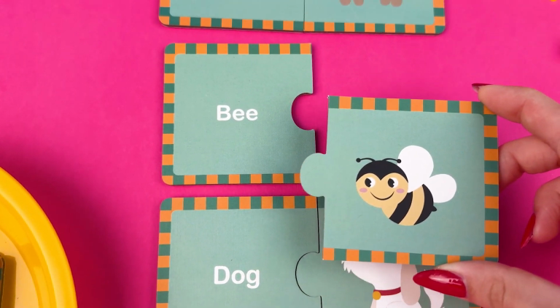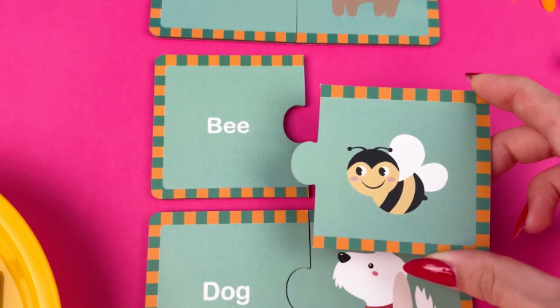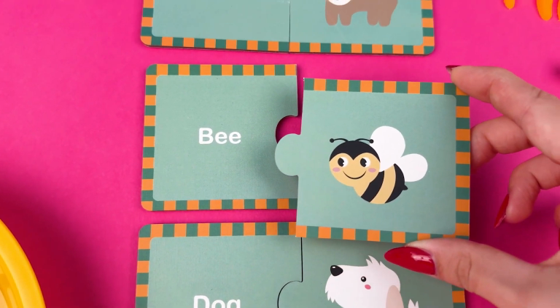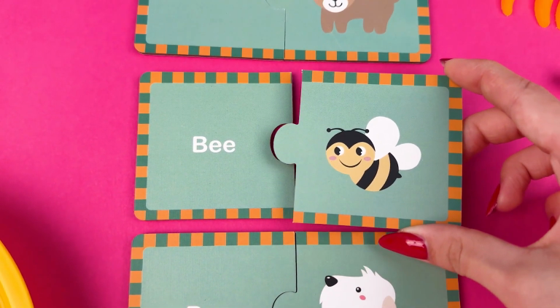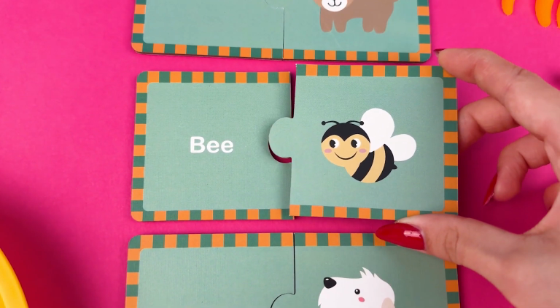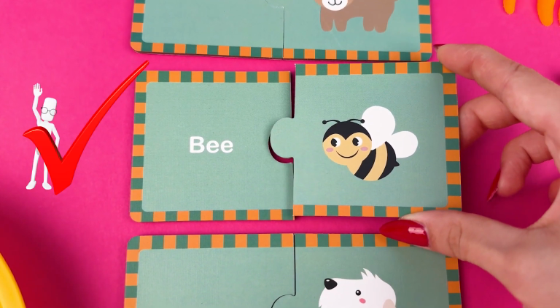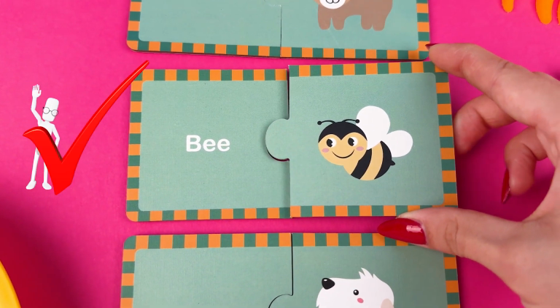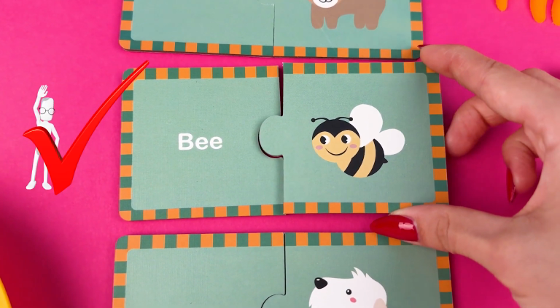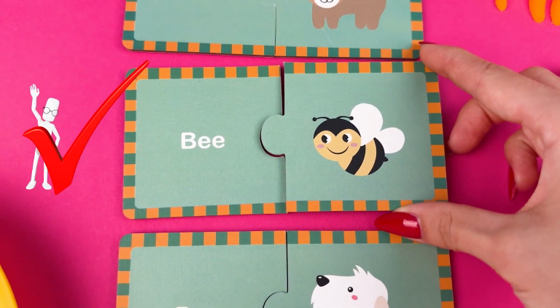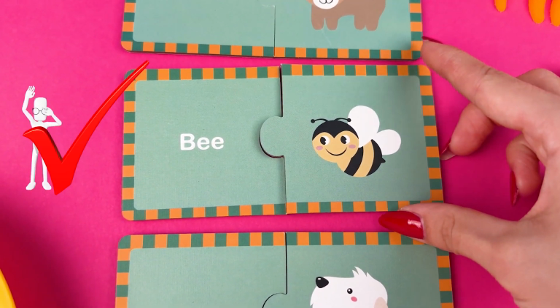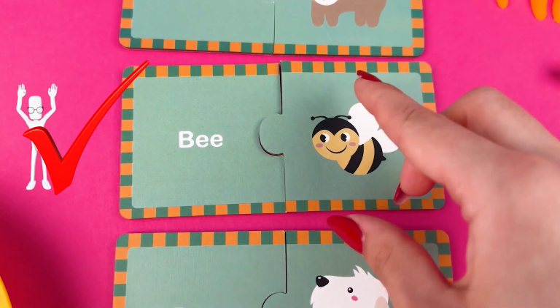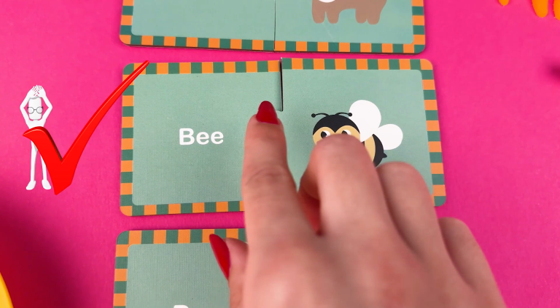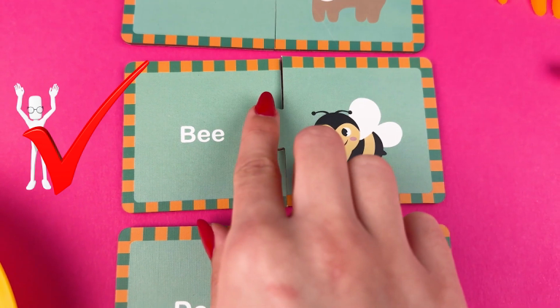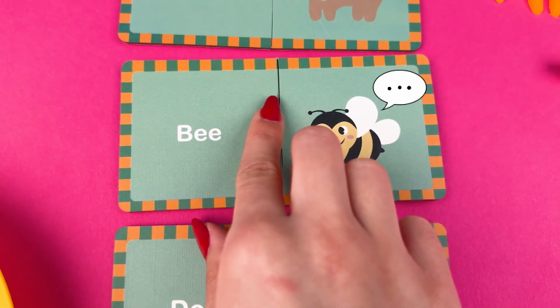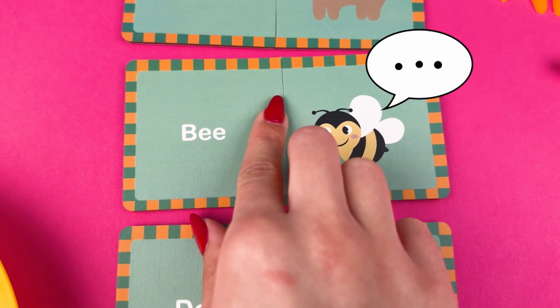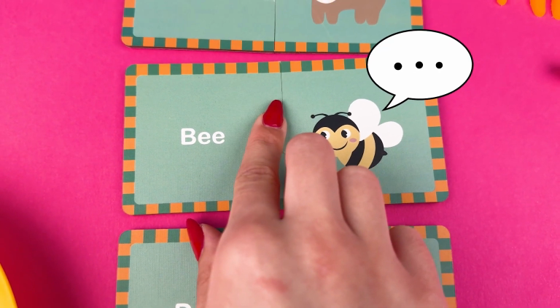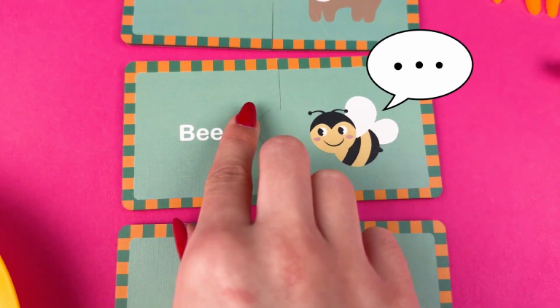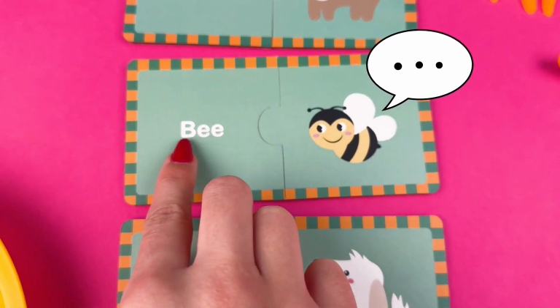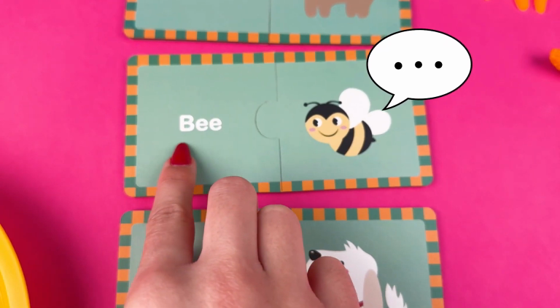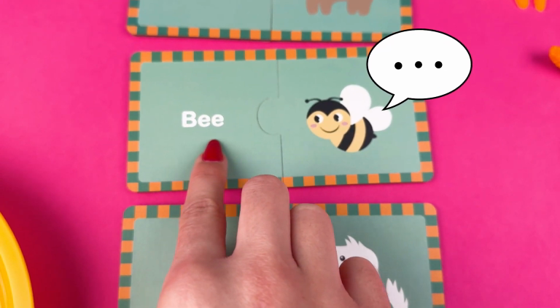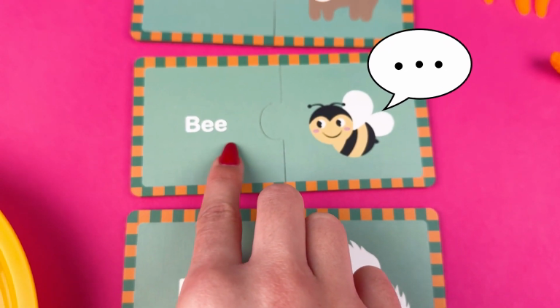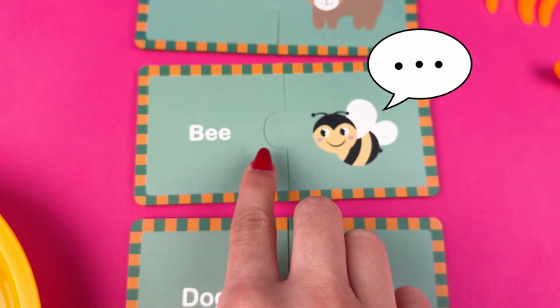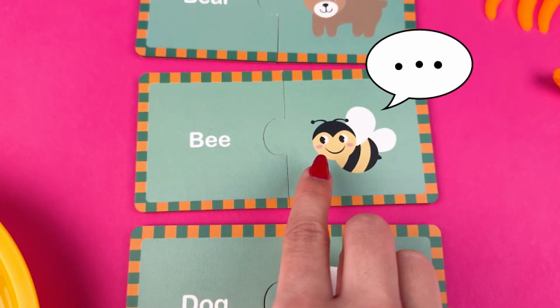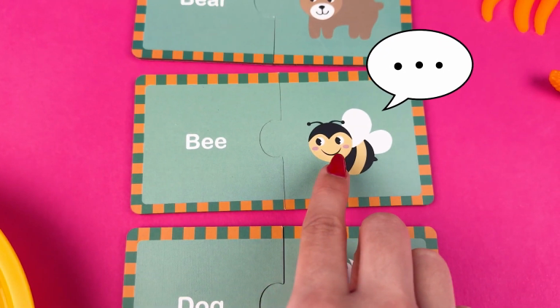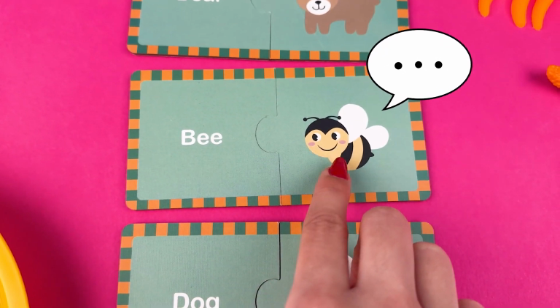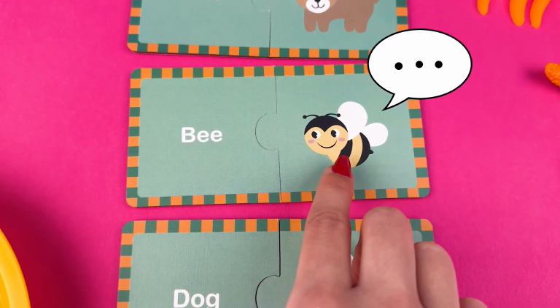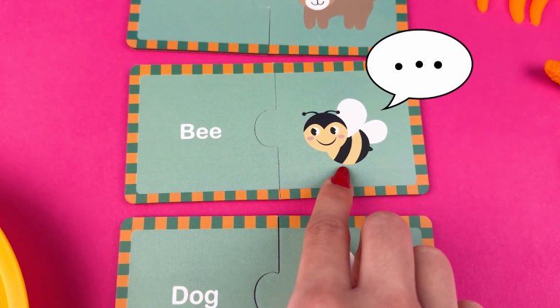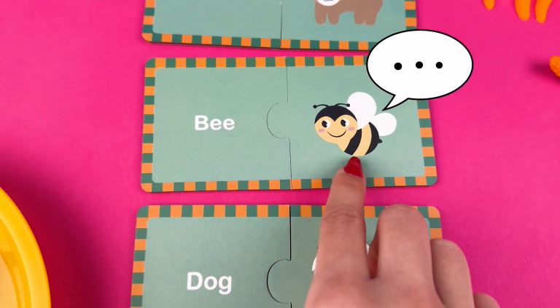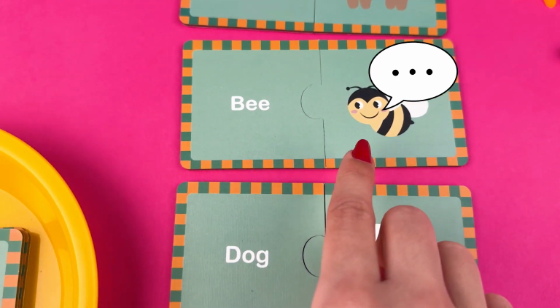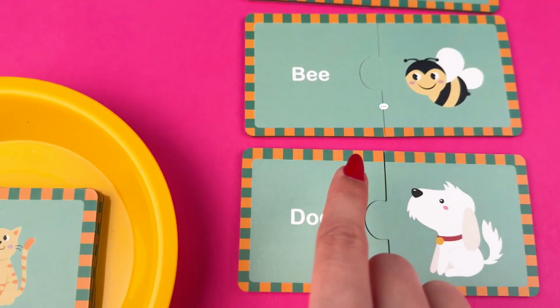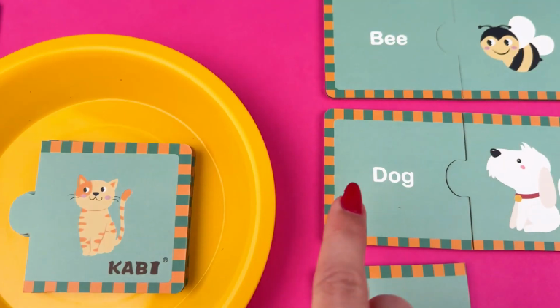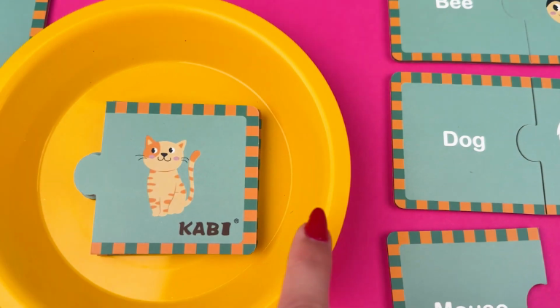Of course you guys know this one. It's a bee! Fun fact about bees is that they live in colonies called hives.